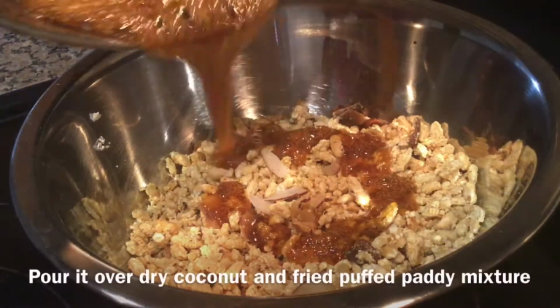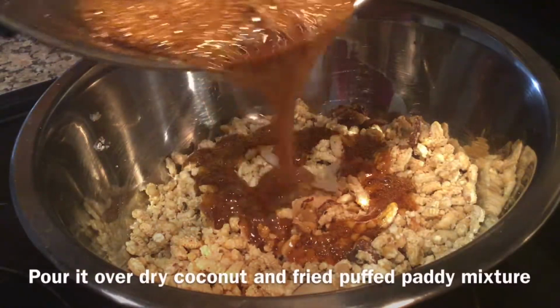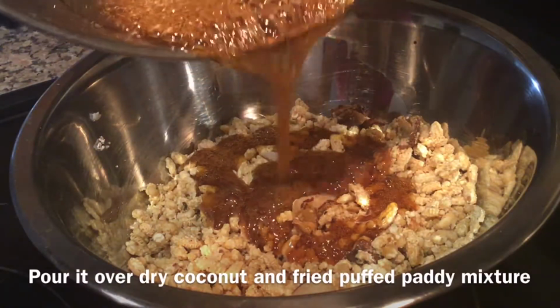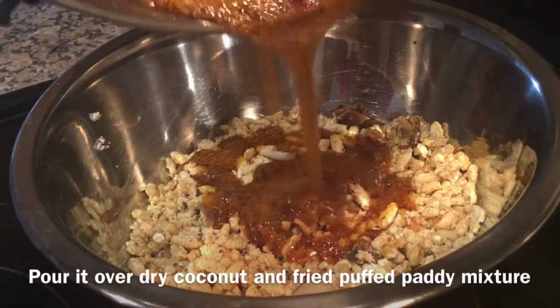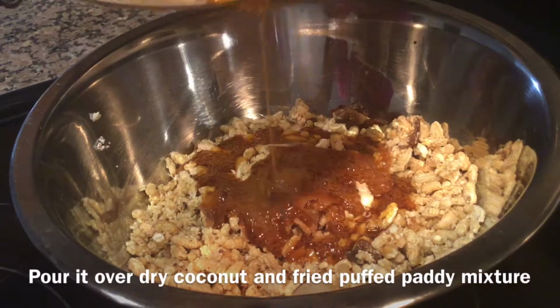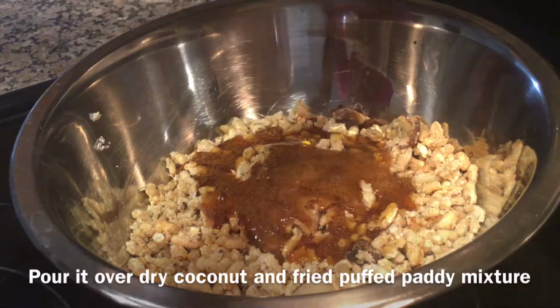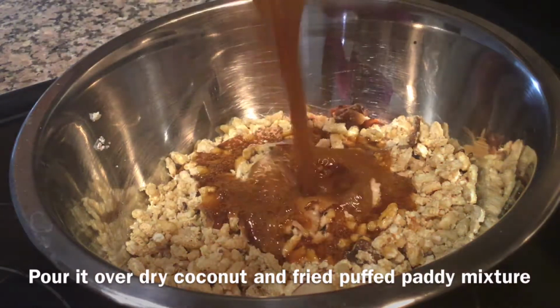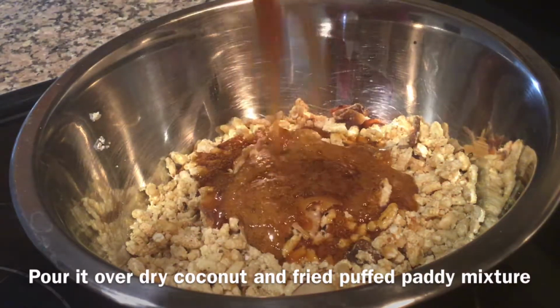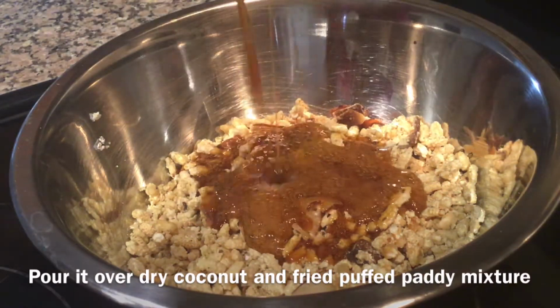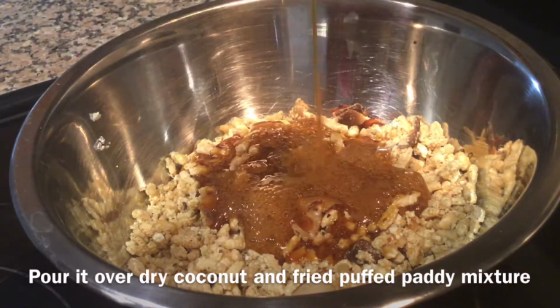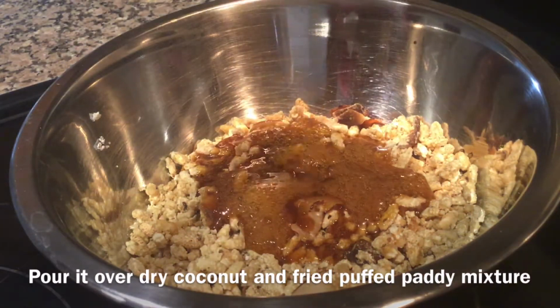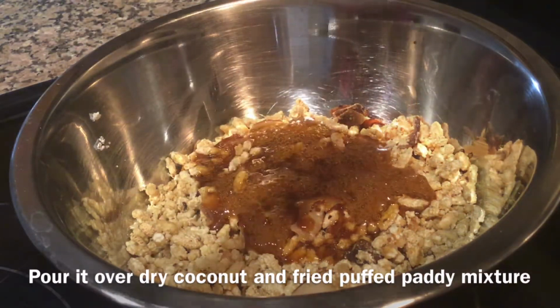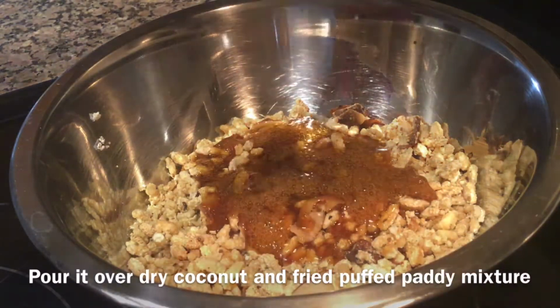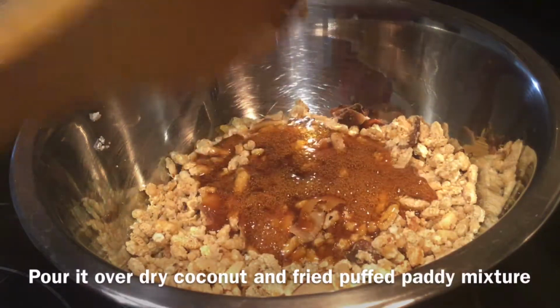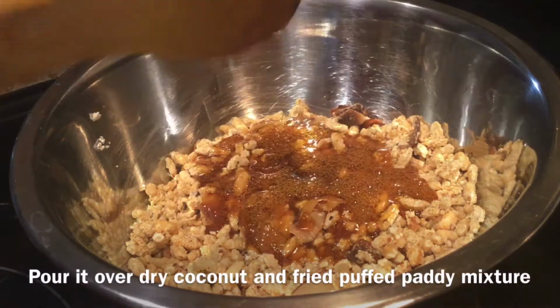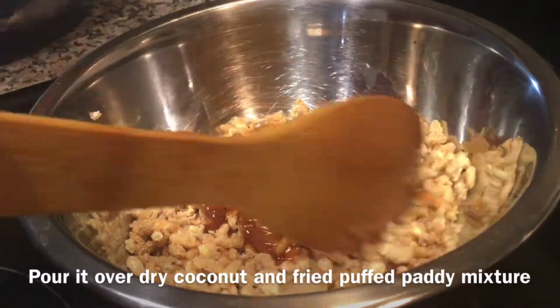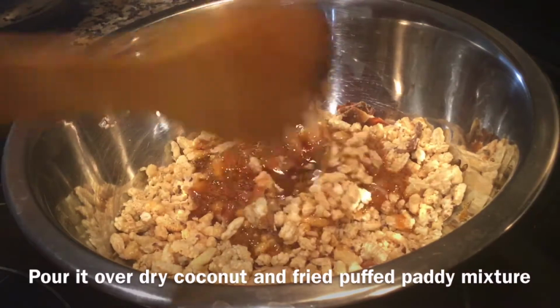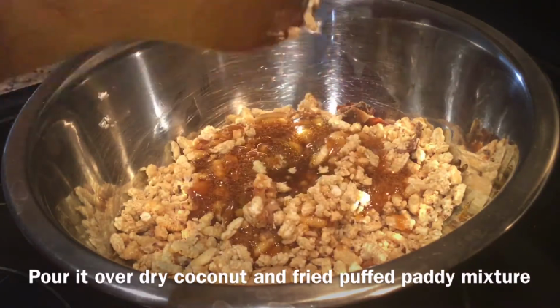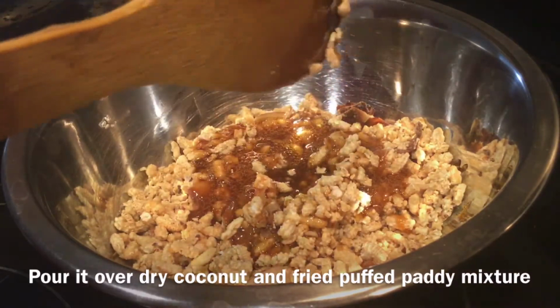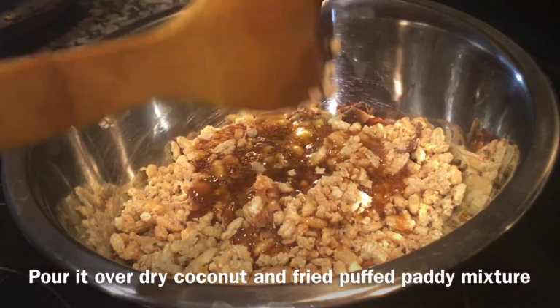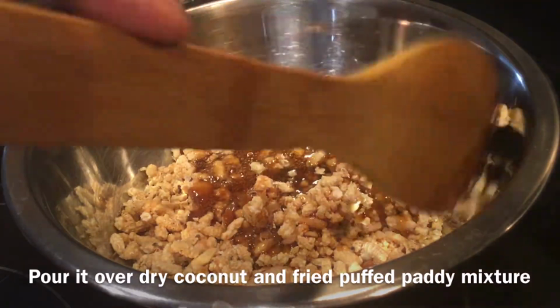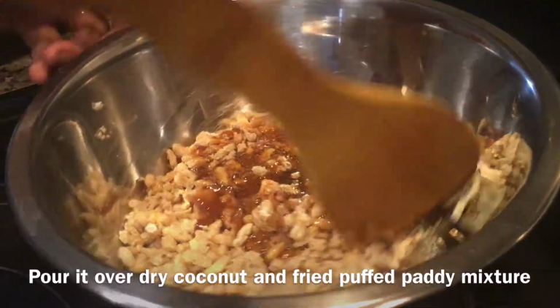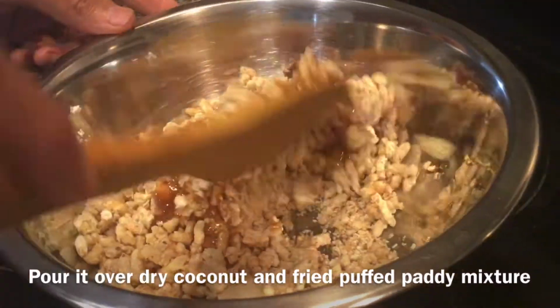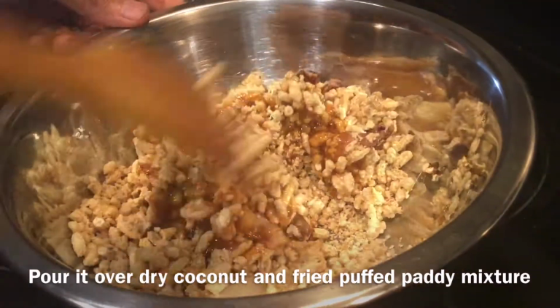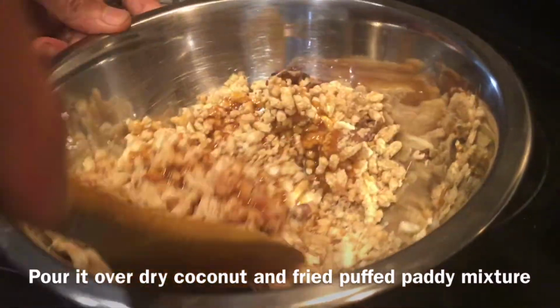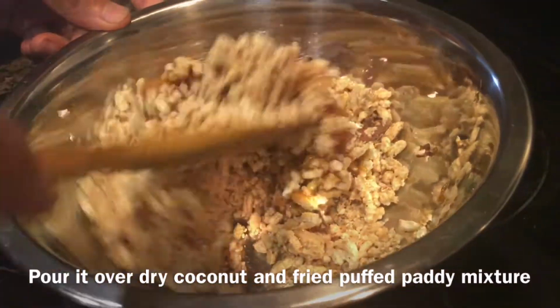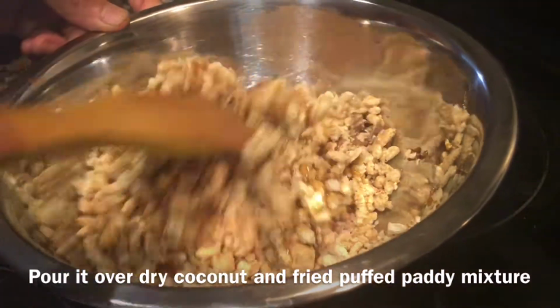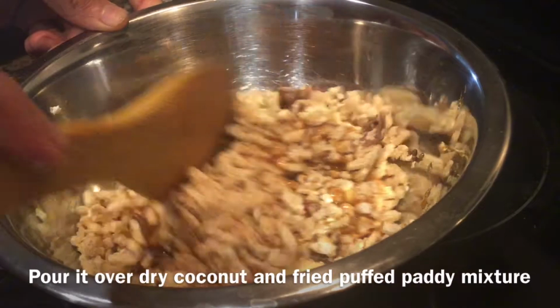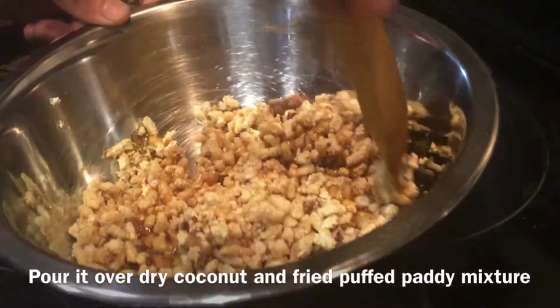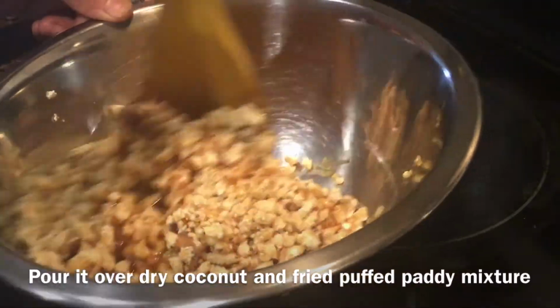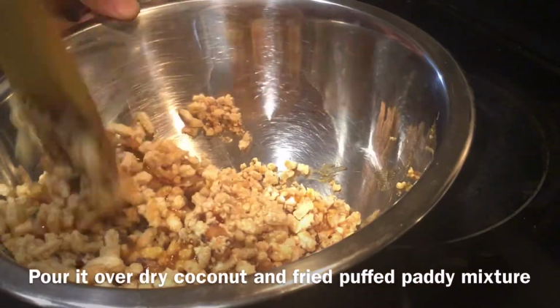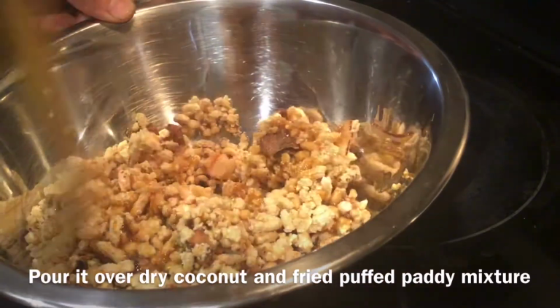Now pour the thick syrup over the fried puffed paddy and dry coconut mixture. You have to be very quick at this moment because you need to shape the ladus while it is still warm. Mix well.